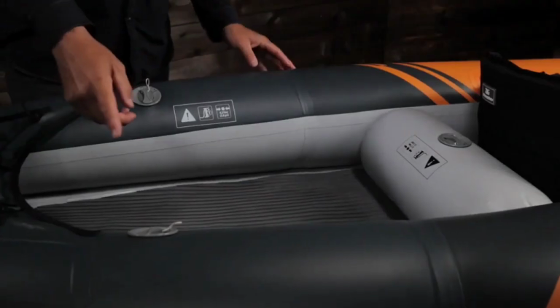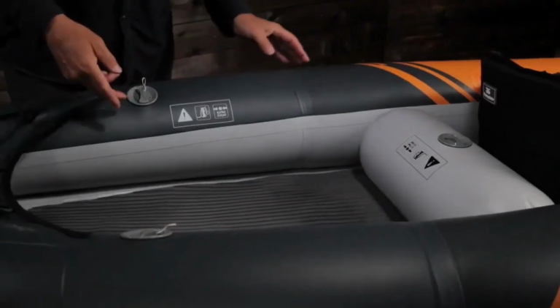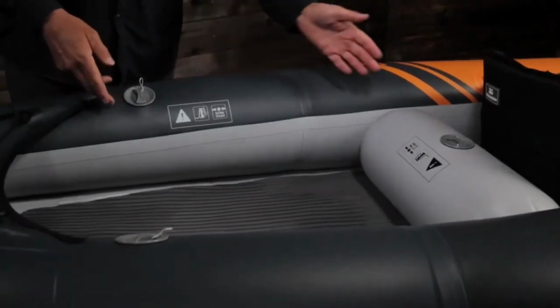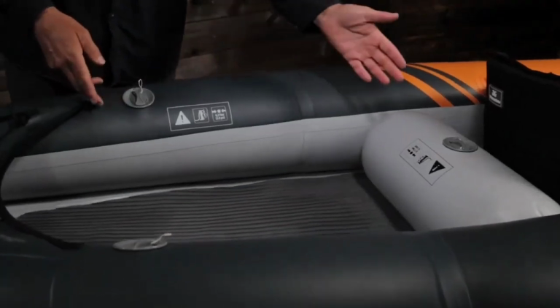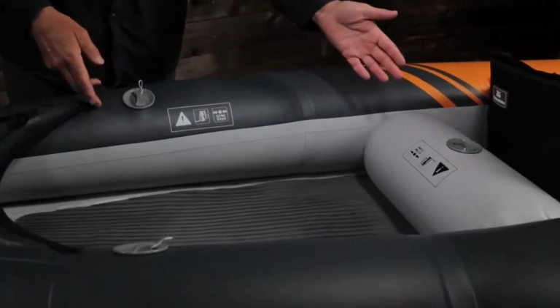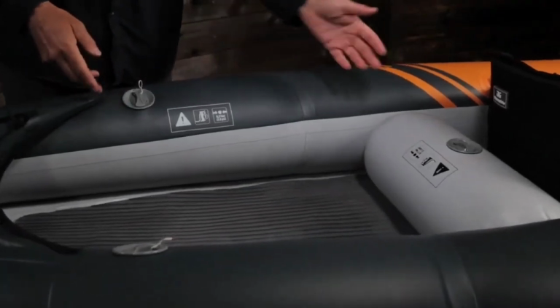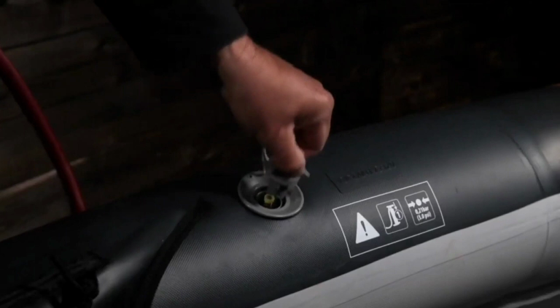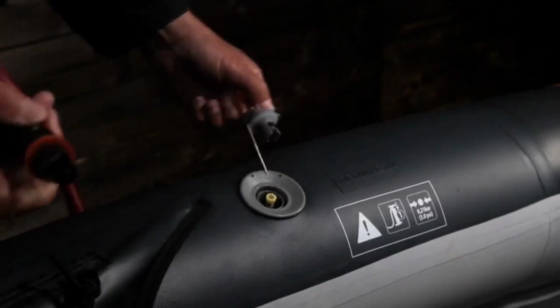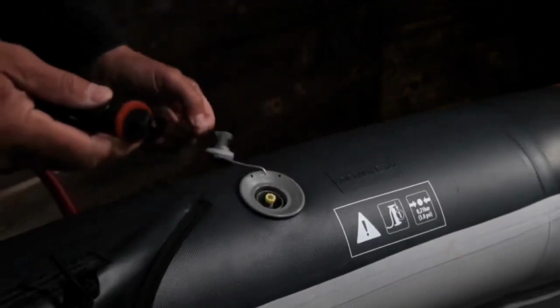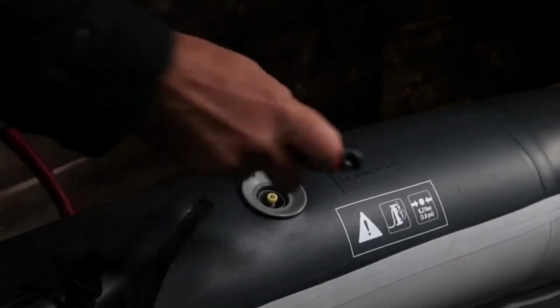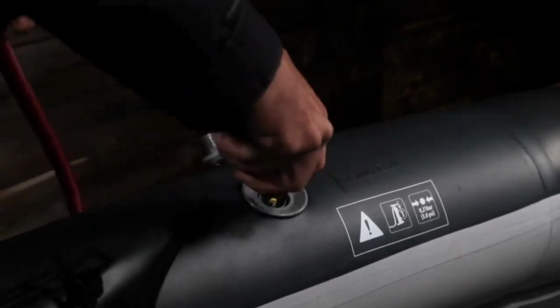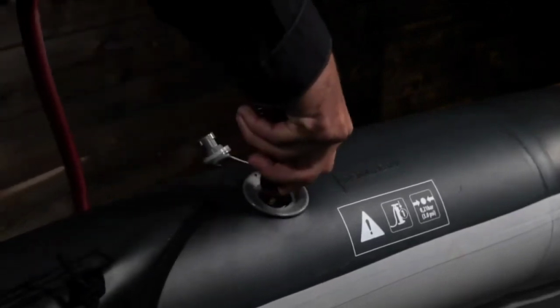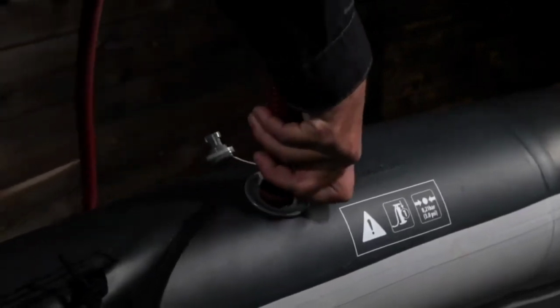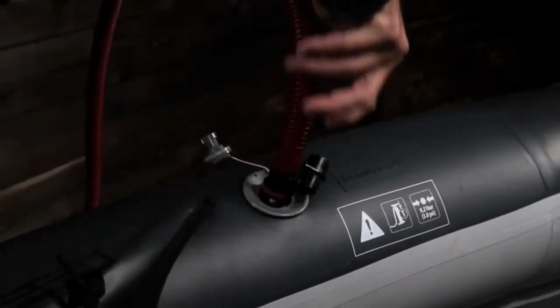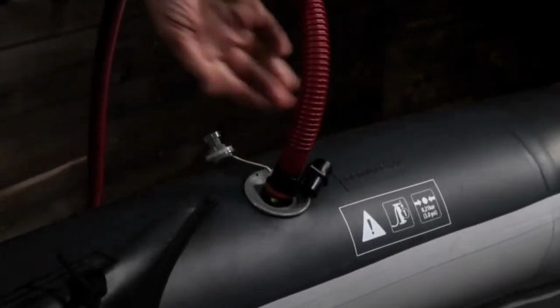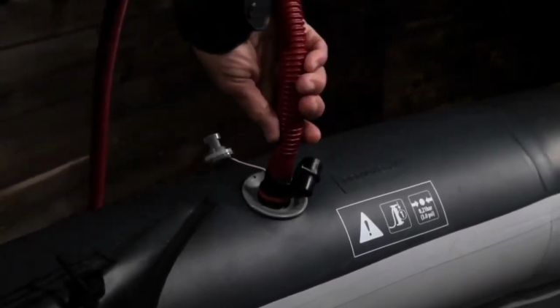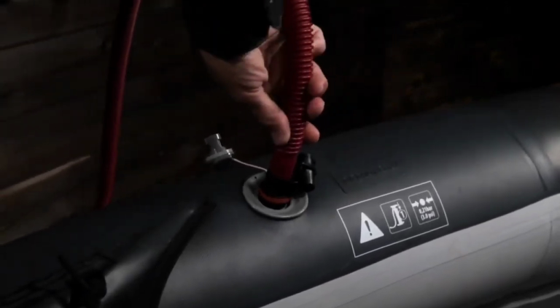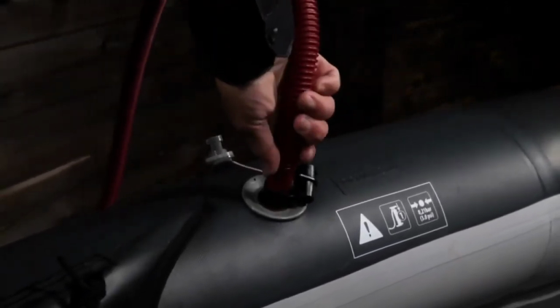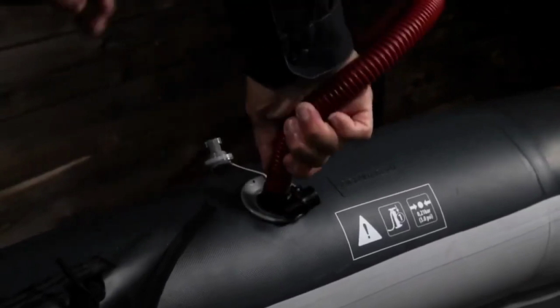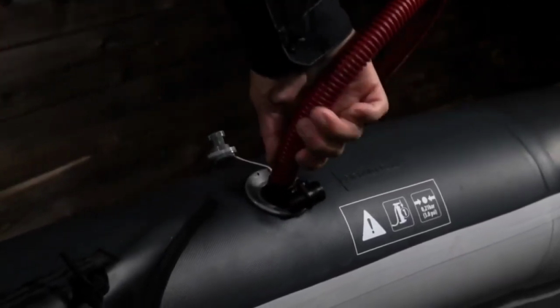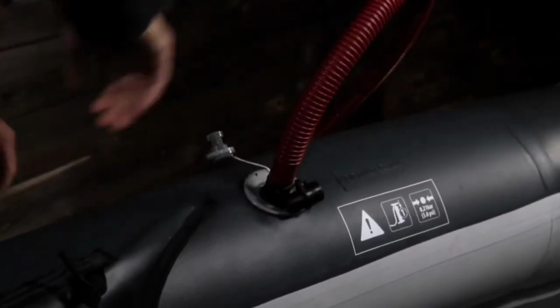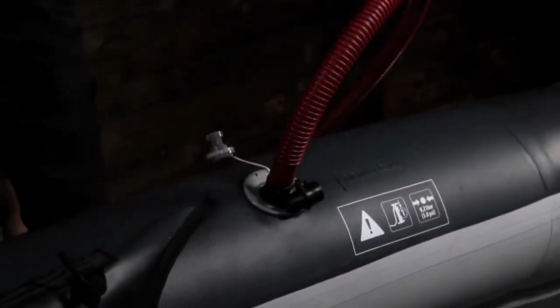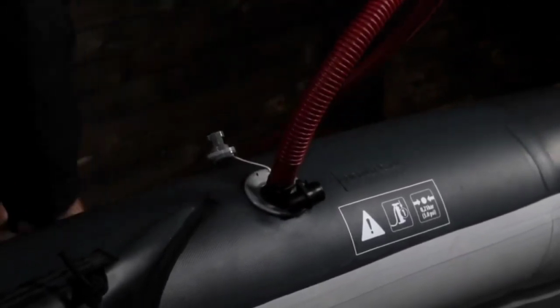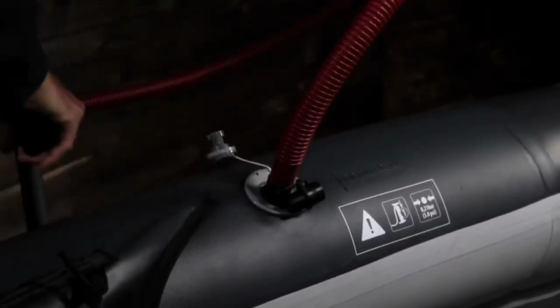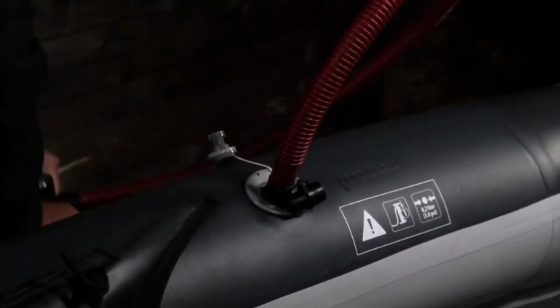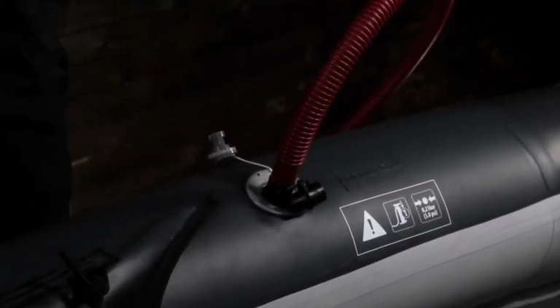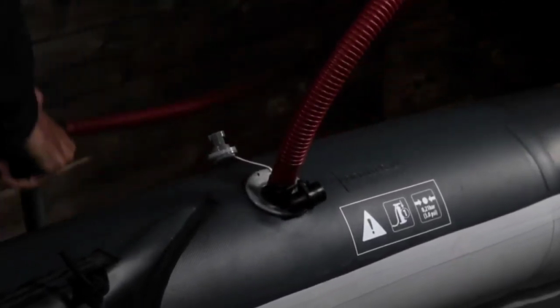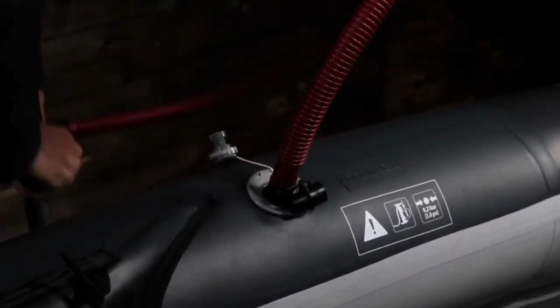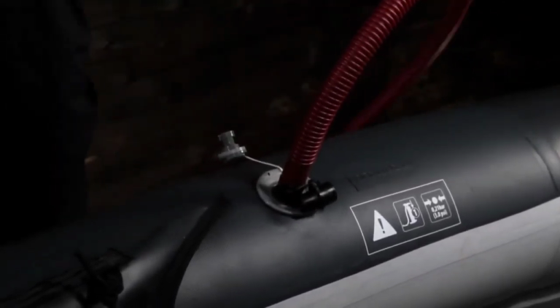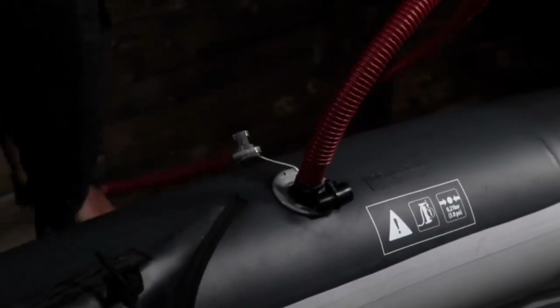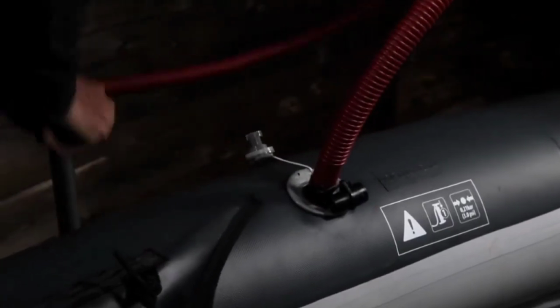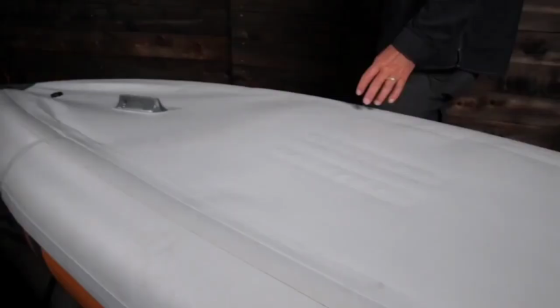Three easy access valves allow for inflating, taking about 10 minutes with a hand pump. A 12-volt electric low-pressure pump is recommended for quickness and ease, then a quick top-off to proper pressure with a hand pump. Pumps are not included and are sold separately.